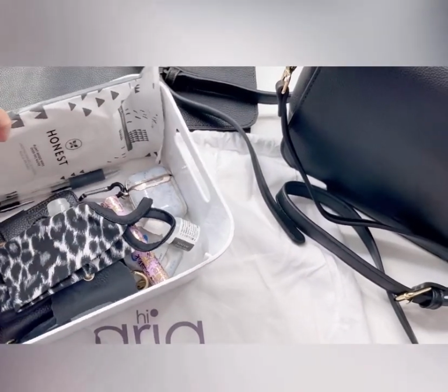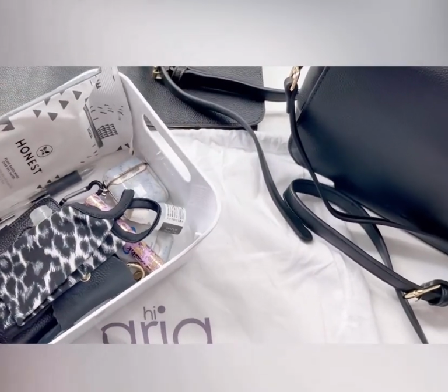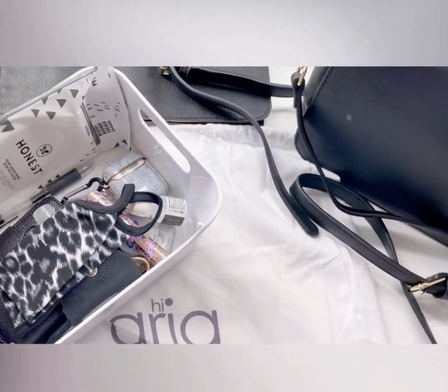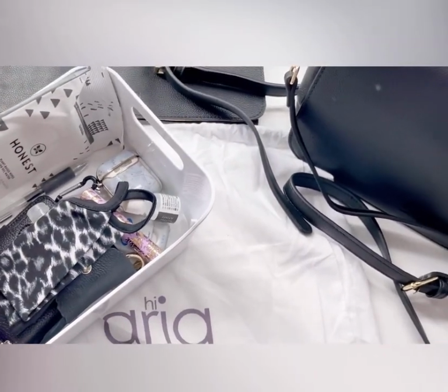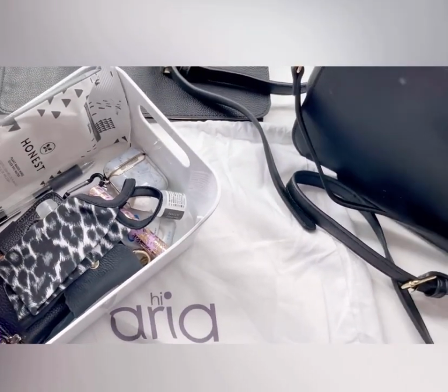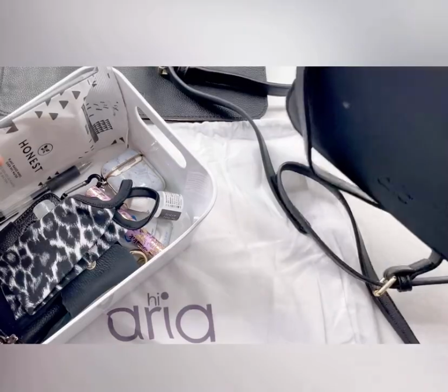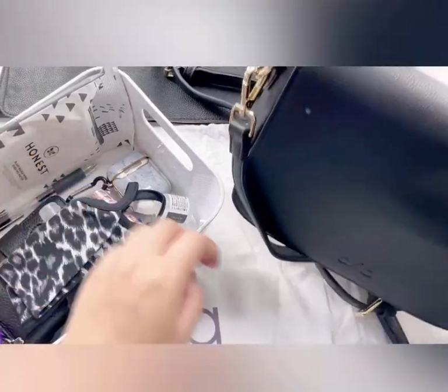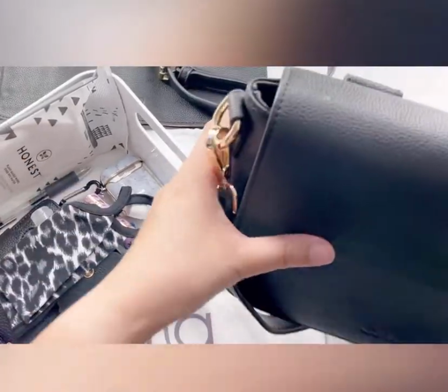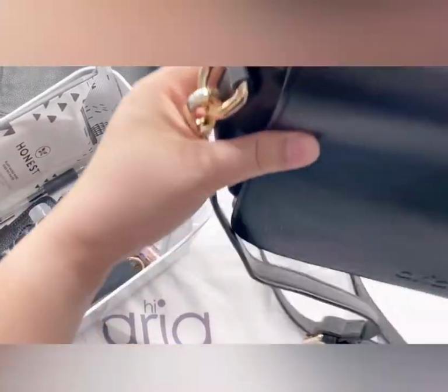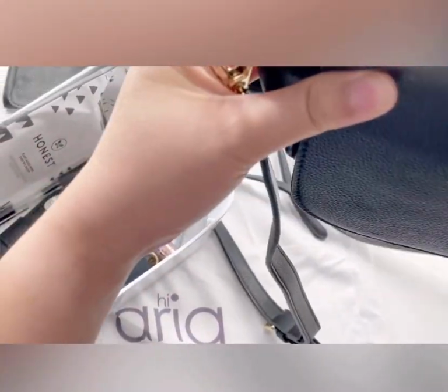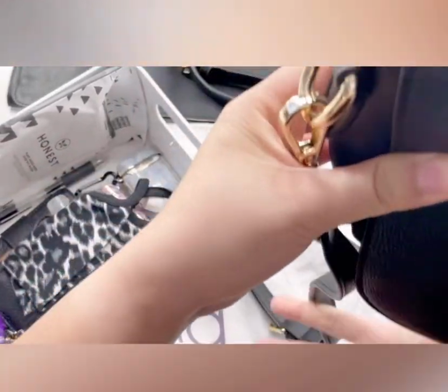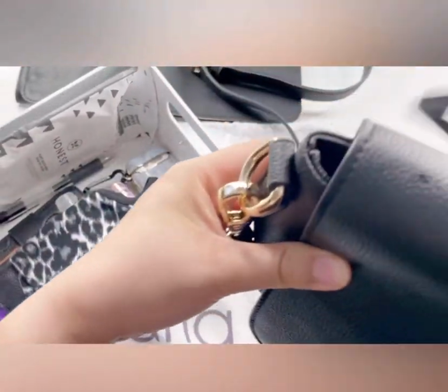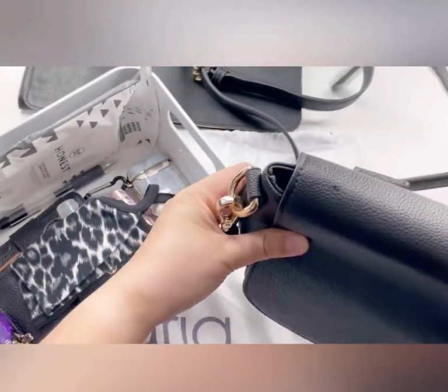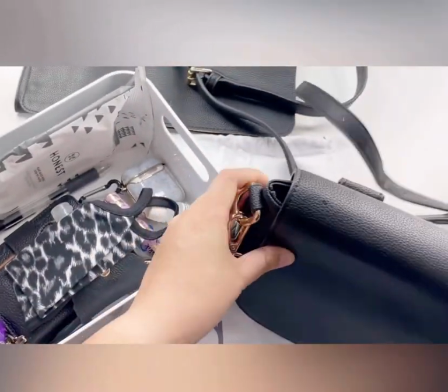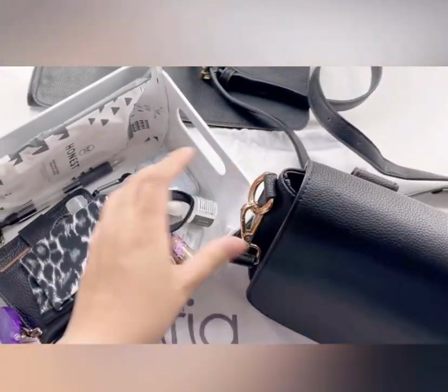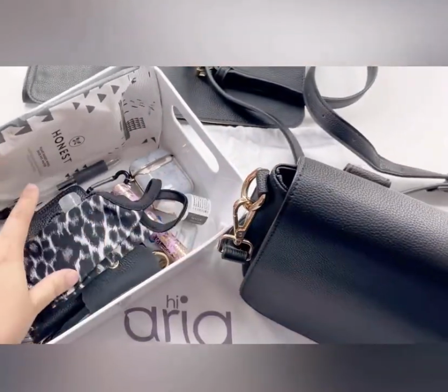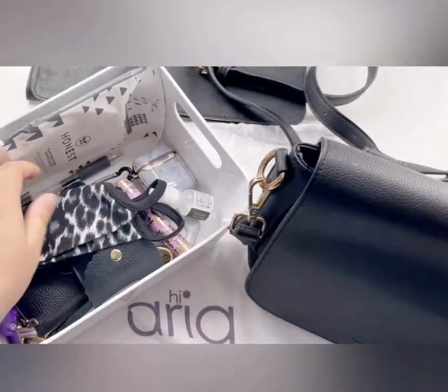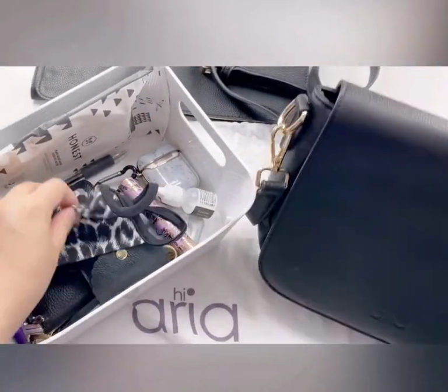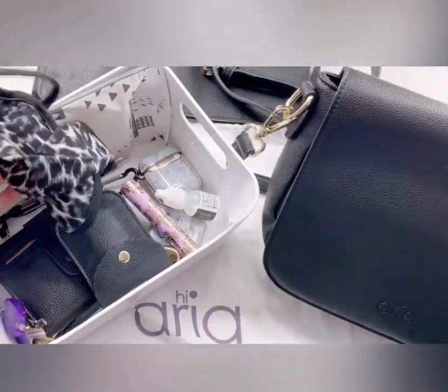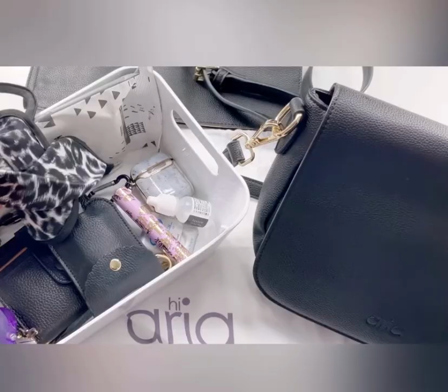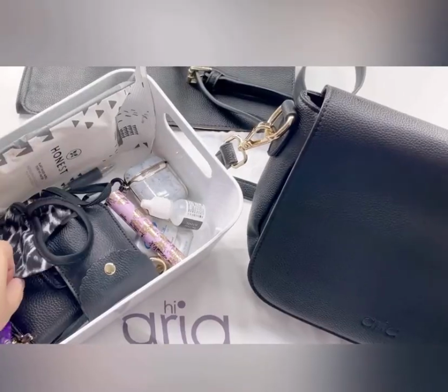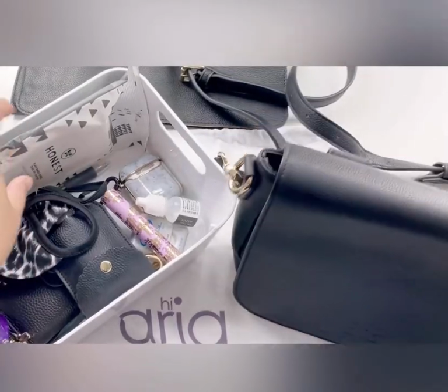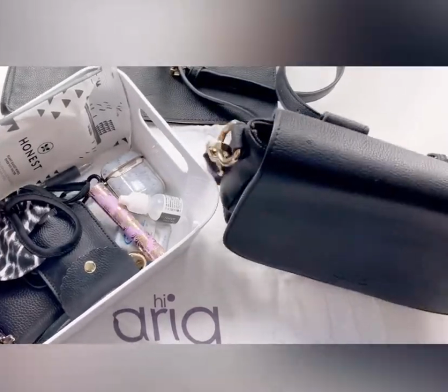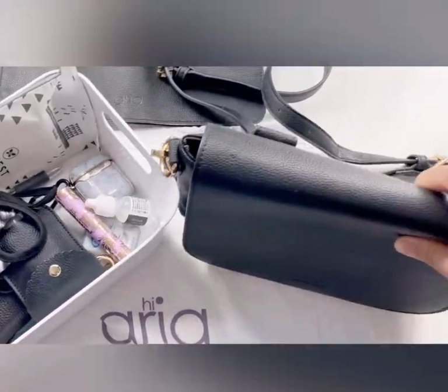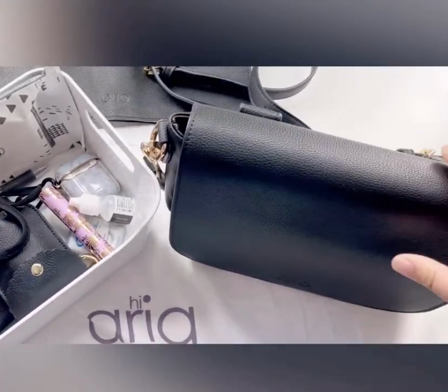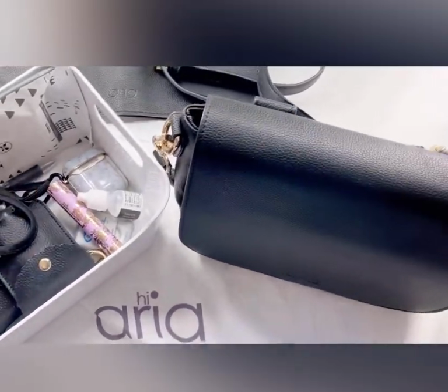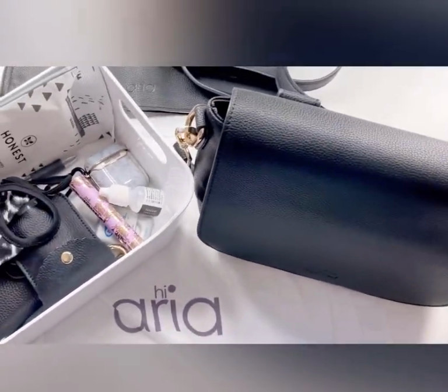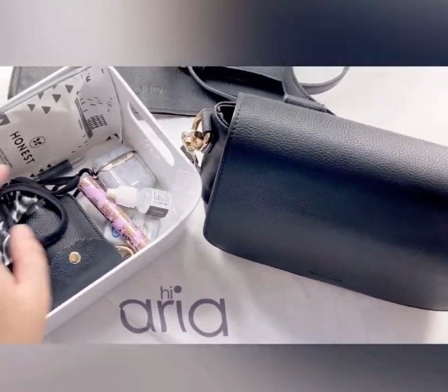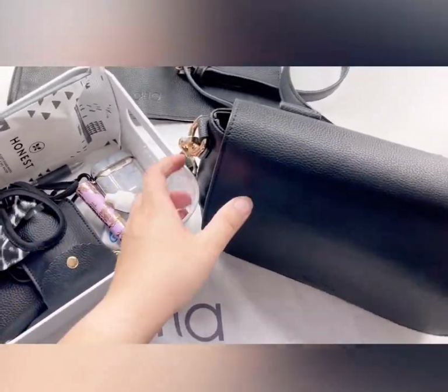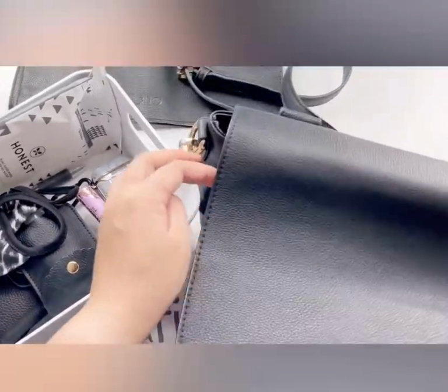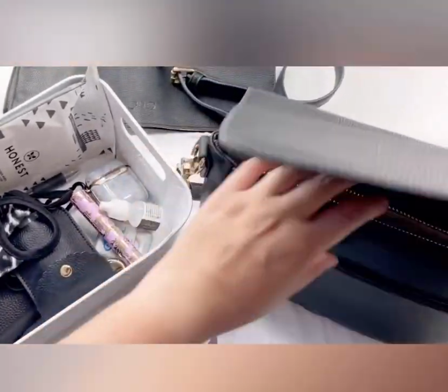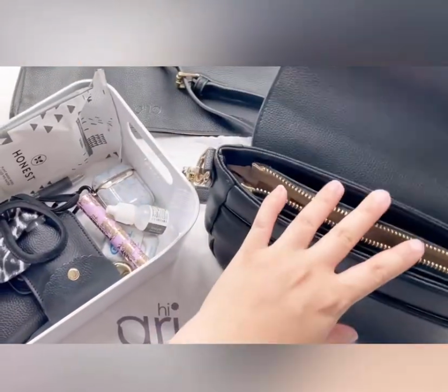Now I'll be showing you what I put into this bag. Here is a bin of all the things I'll be putting in, so let me start off by opening this up.